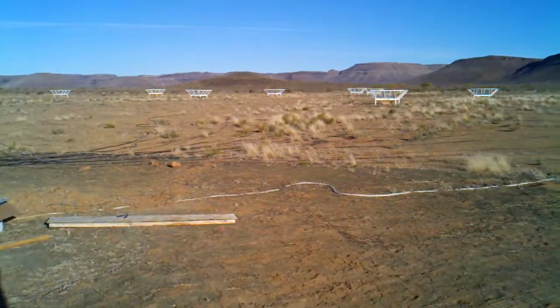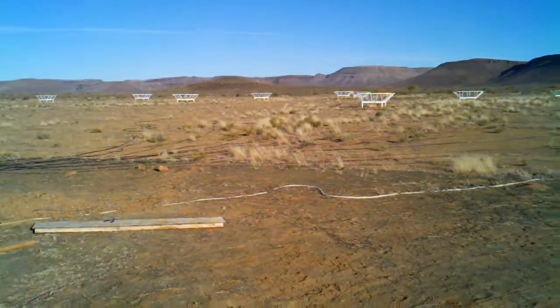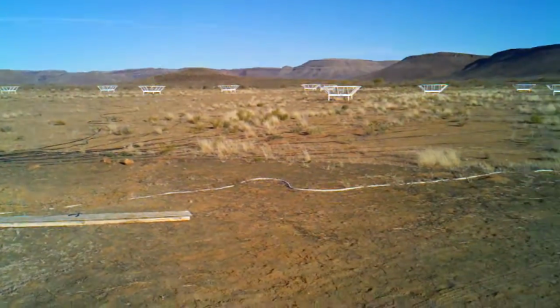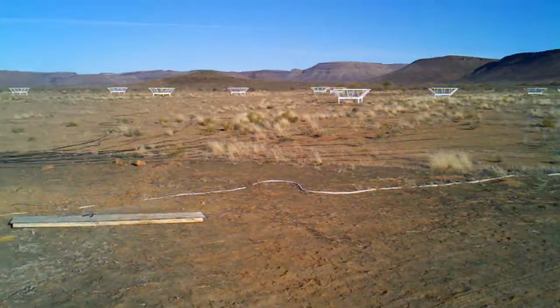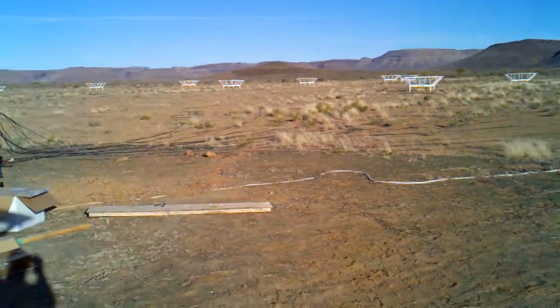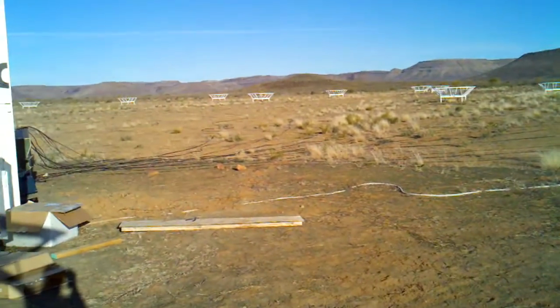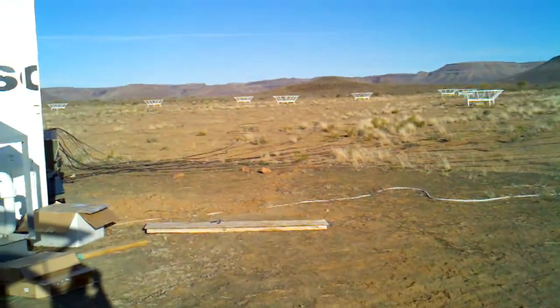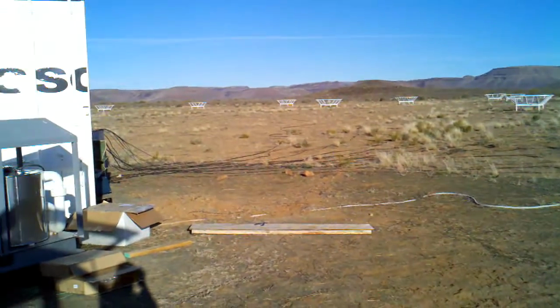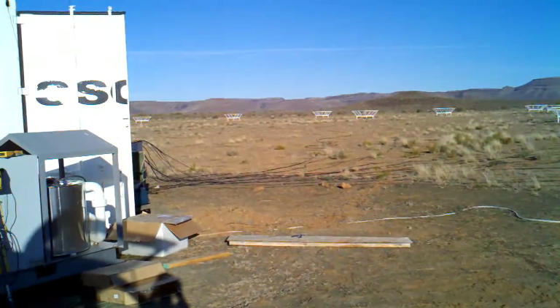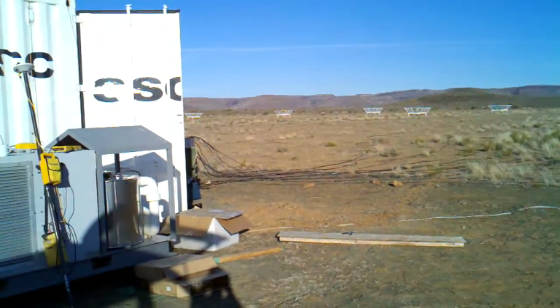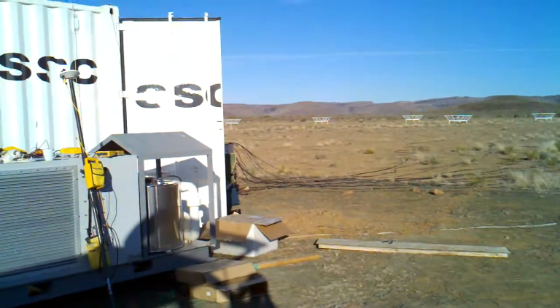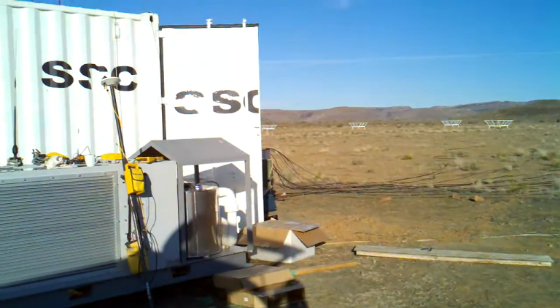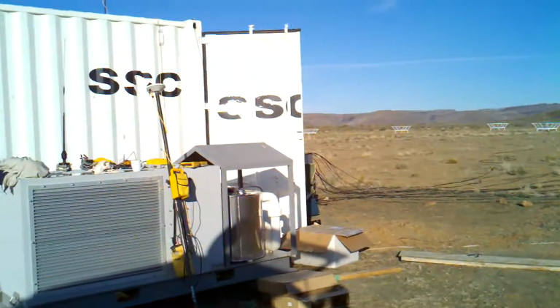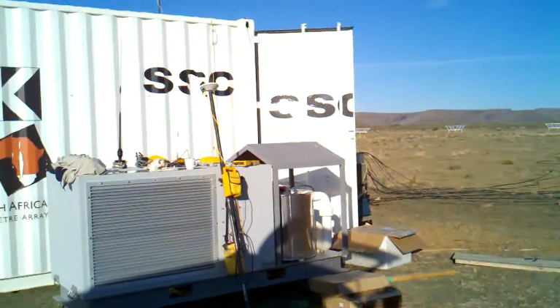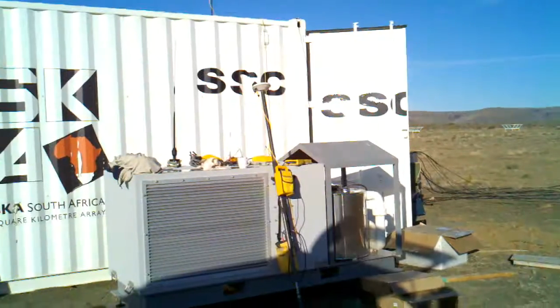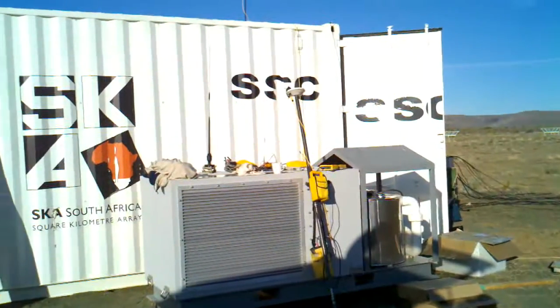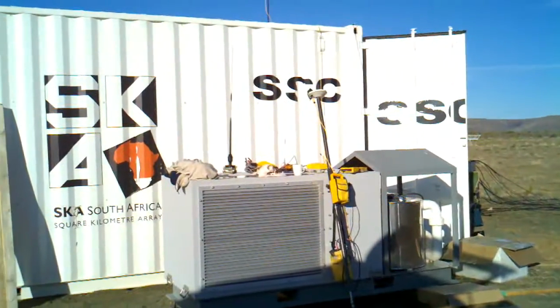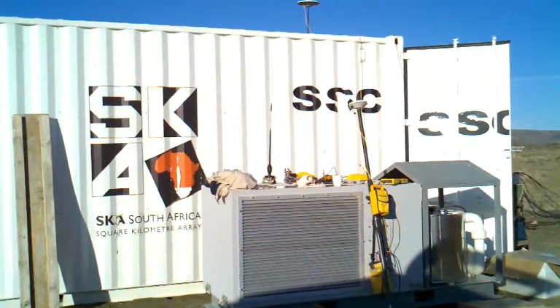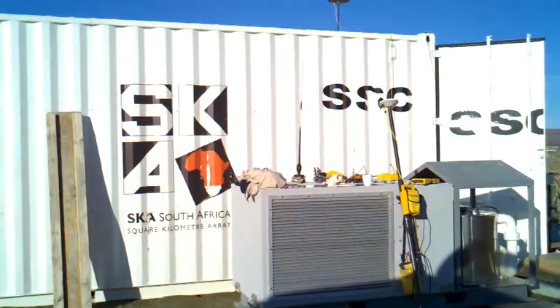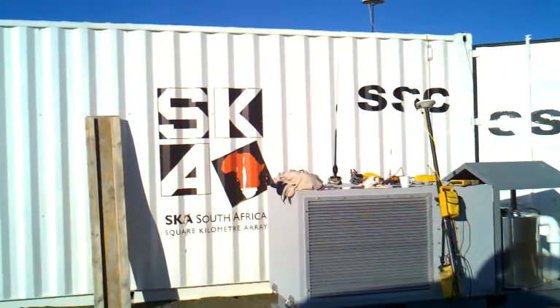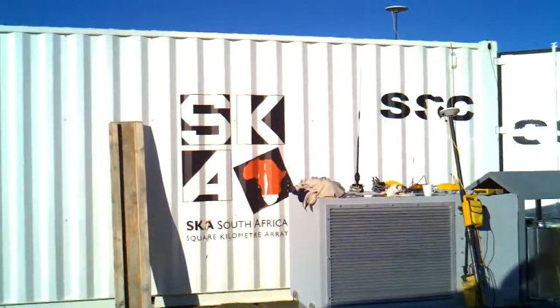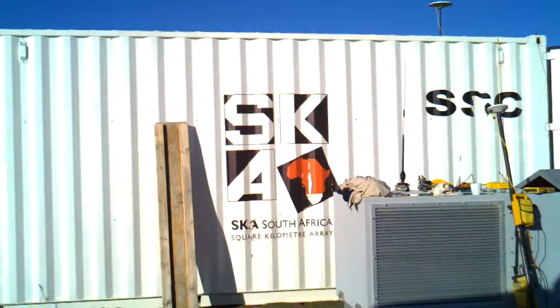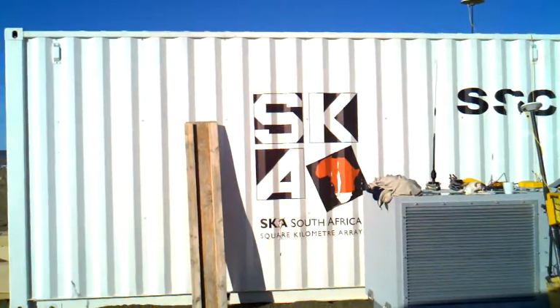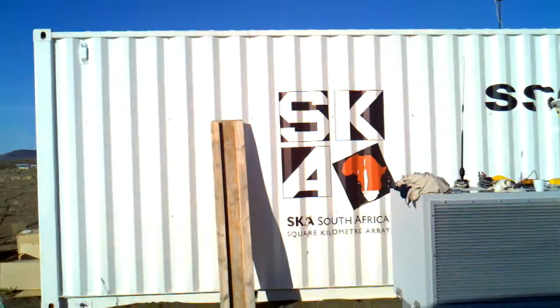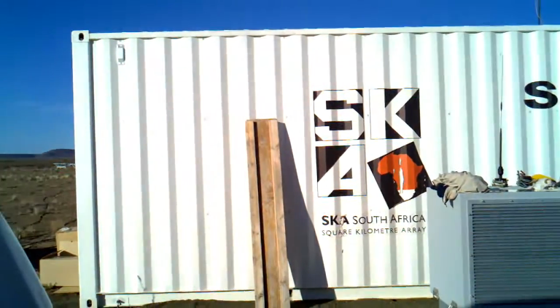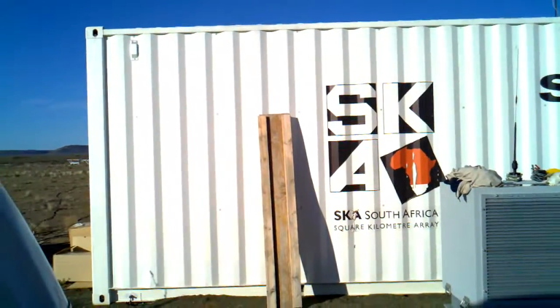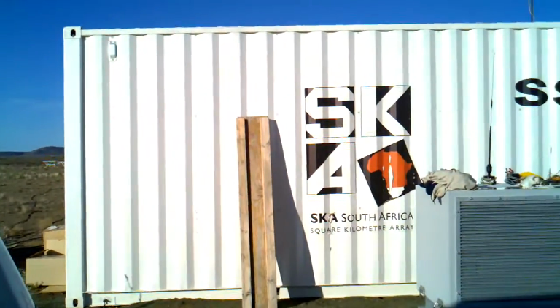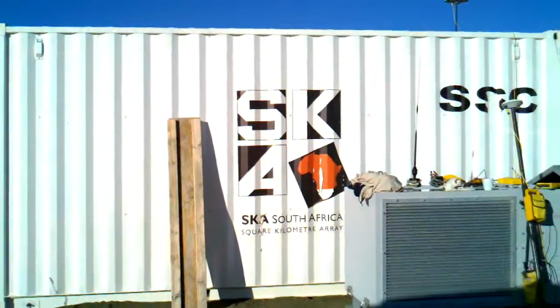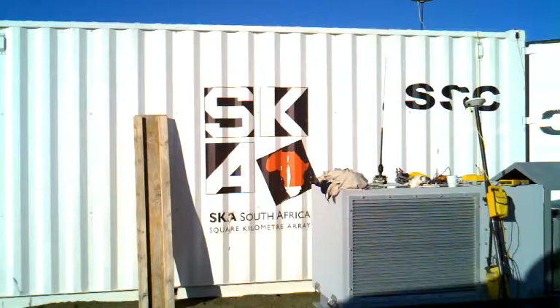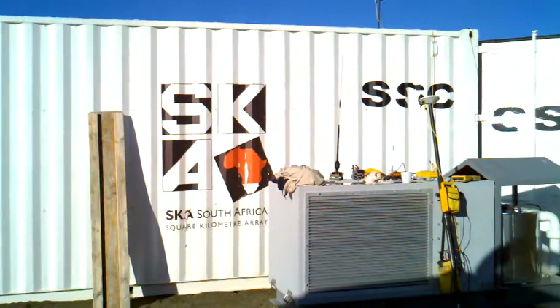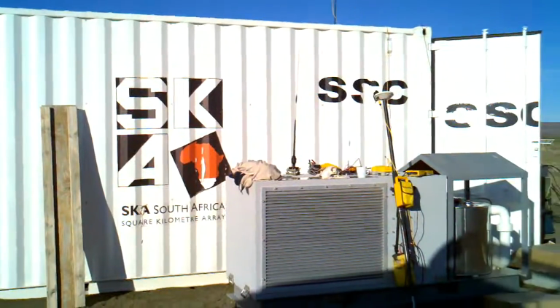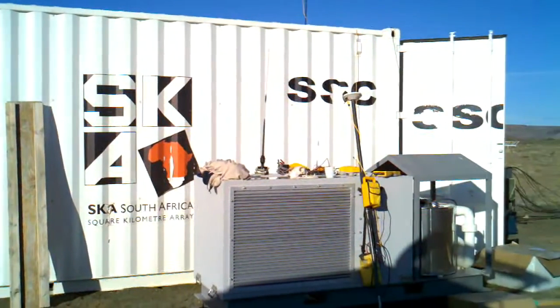I'm sneezing again, even though there can't possibly be pollen. And our hut — home of the receivers and correlator. Soon to be.